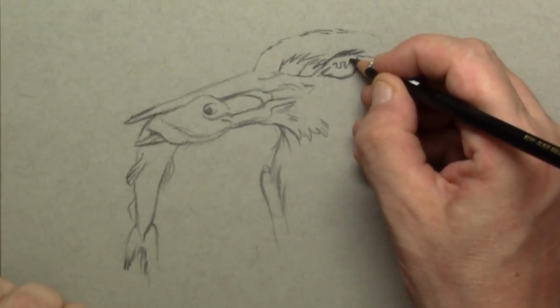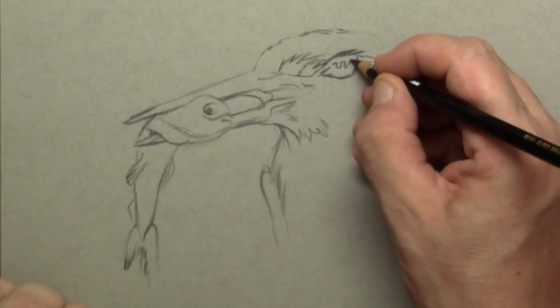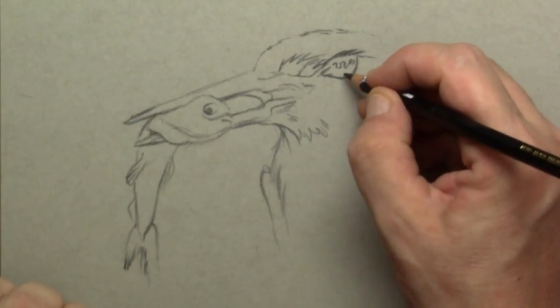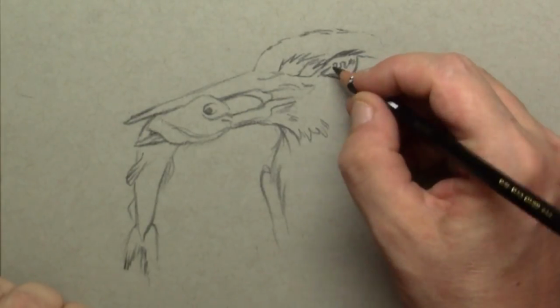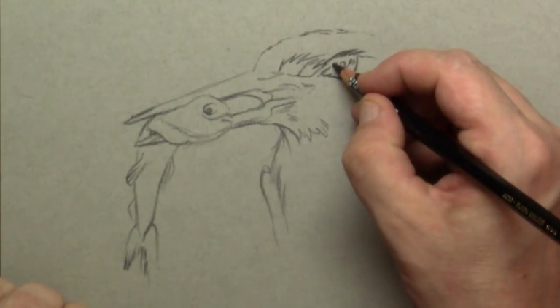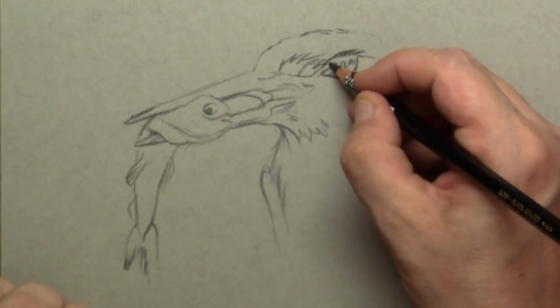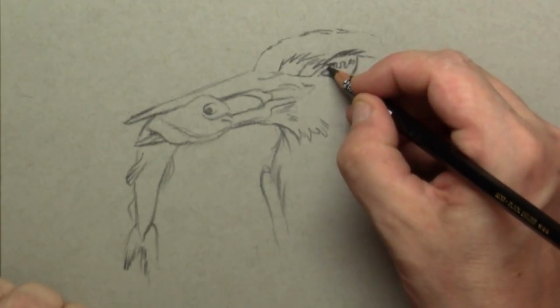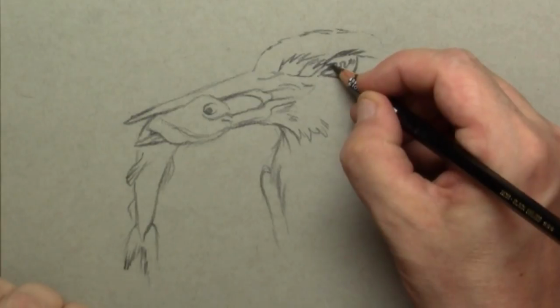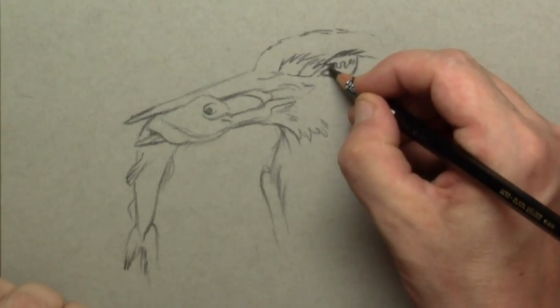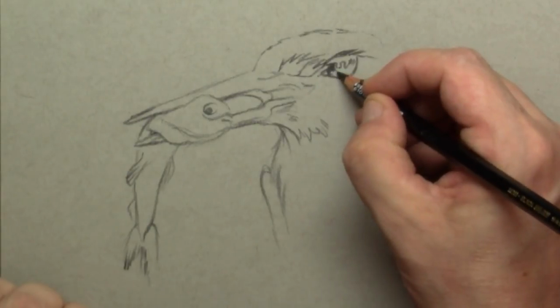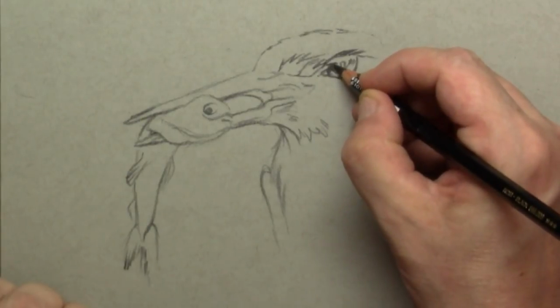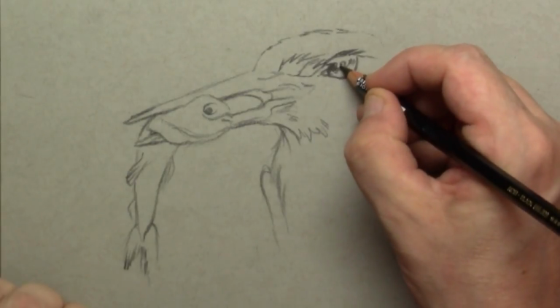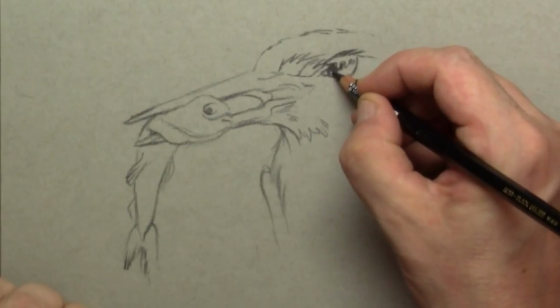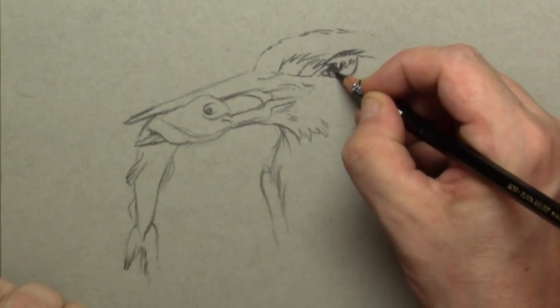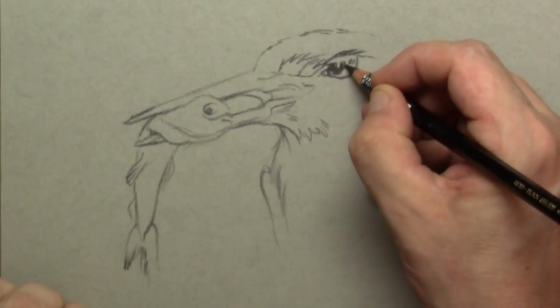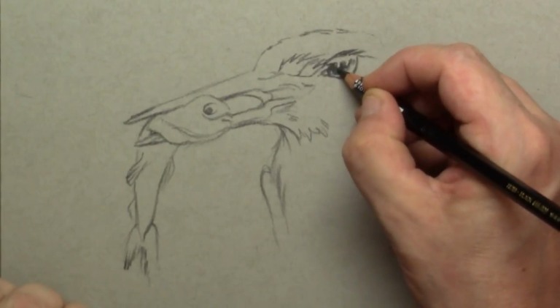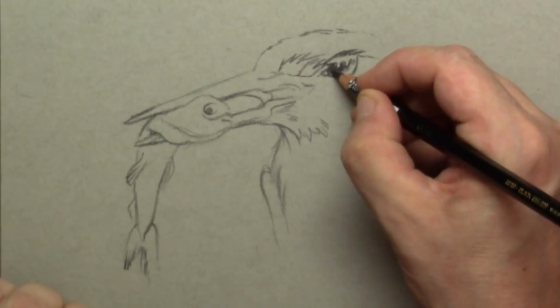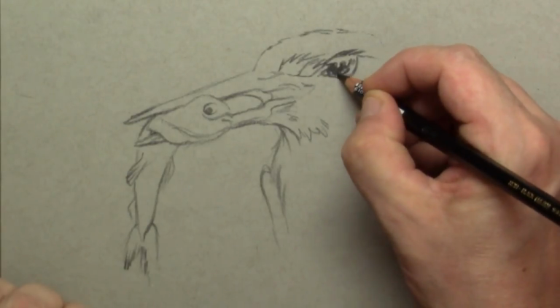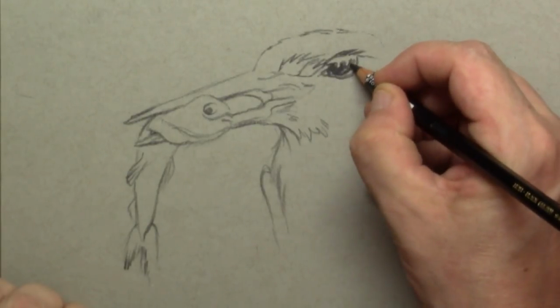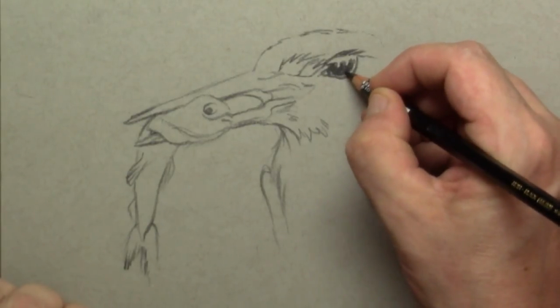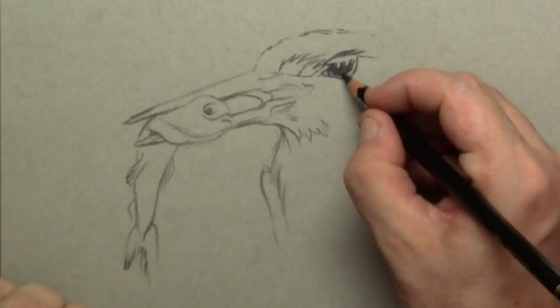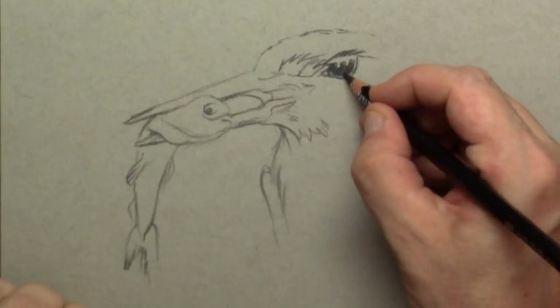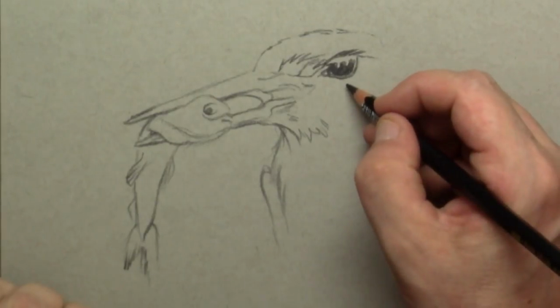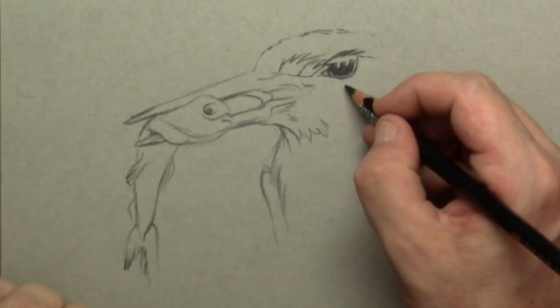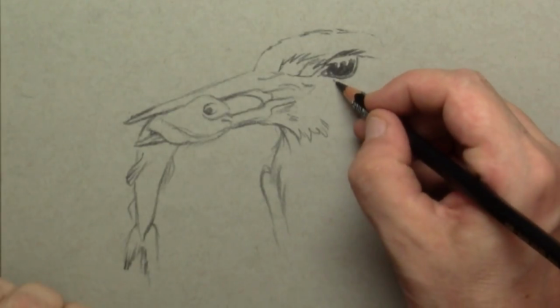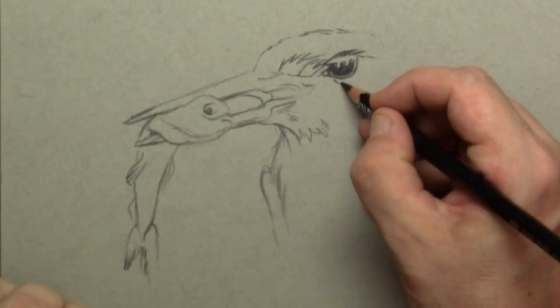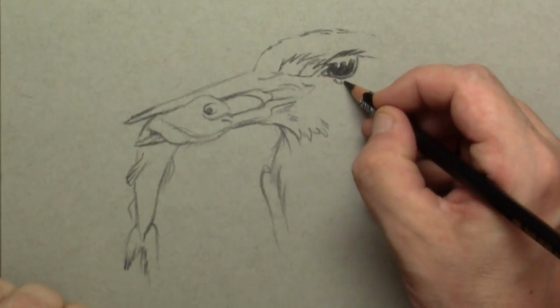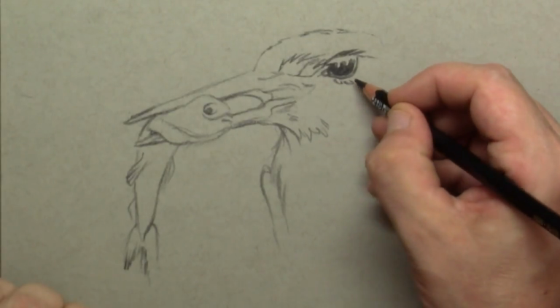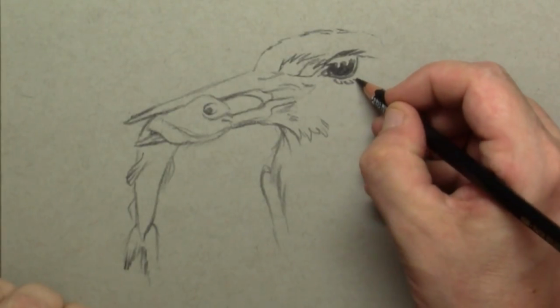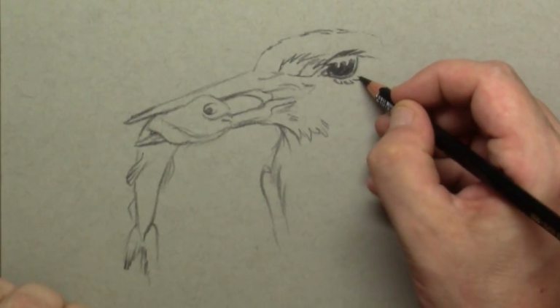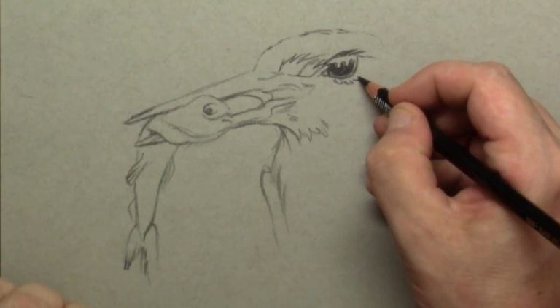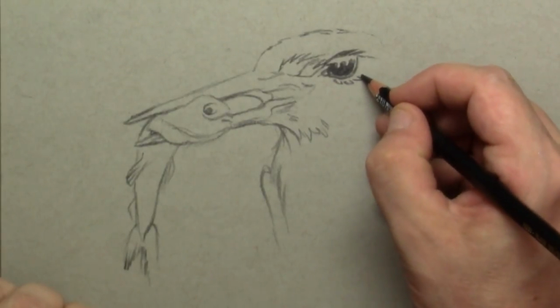I'm drawing in the blackness of the eye, but as you can see I already spare out a little bit for the highlights in that eye.